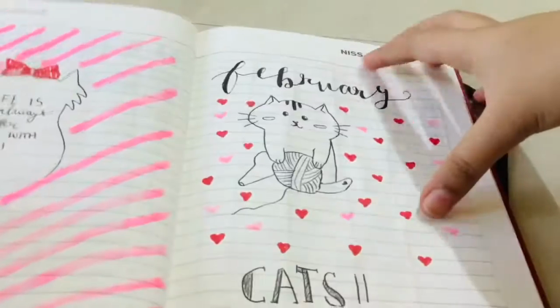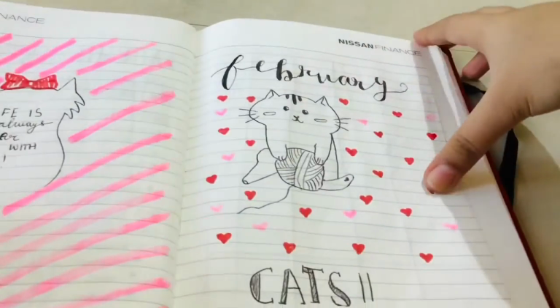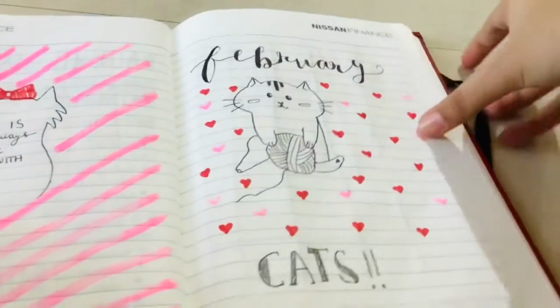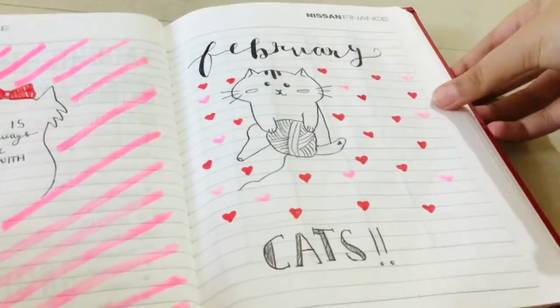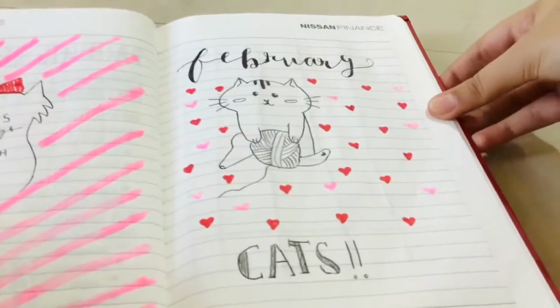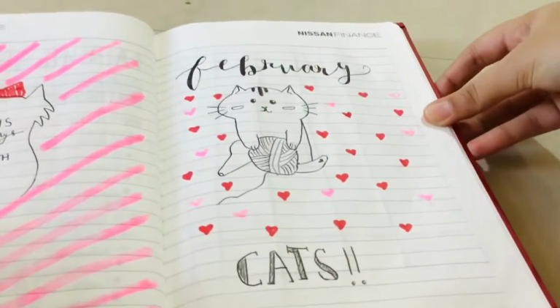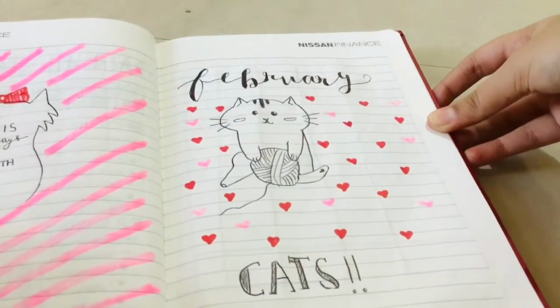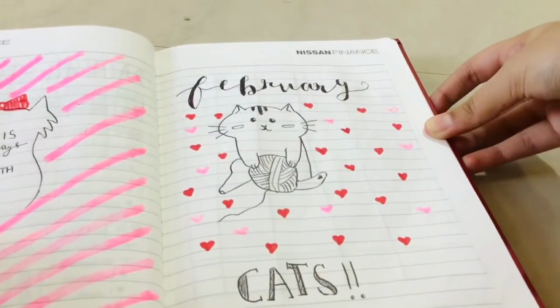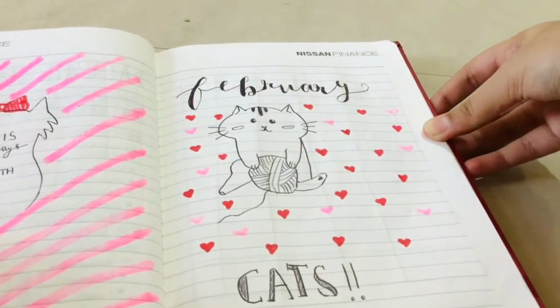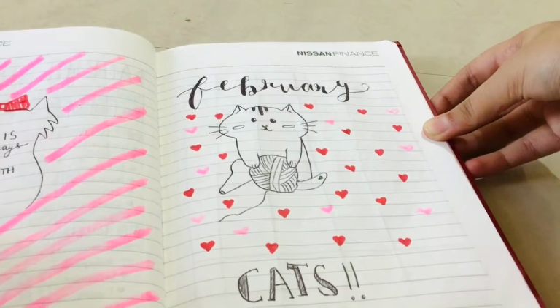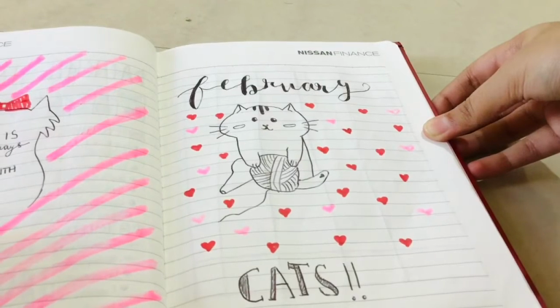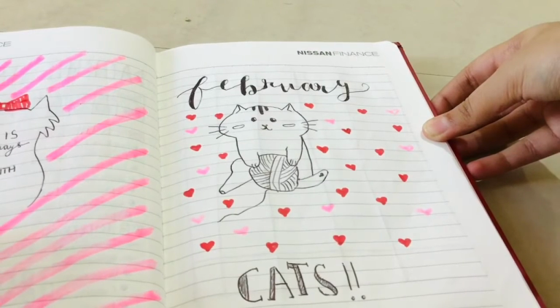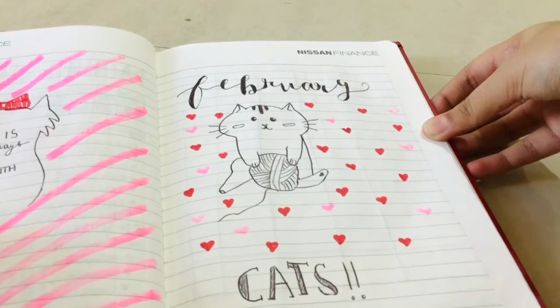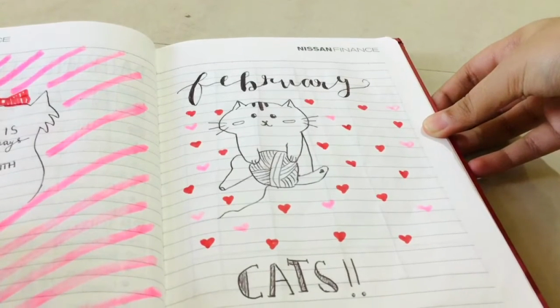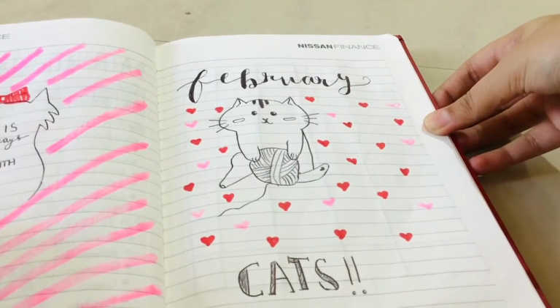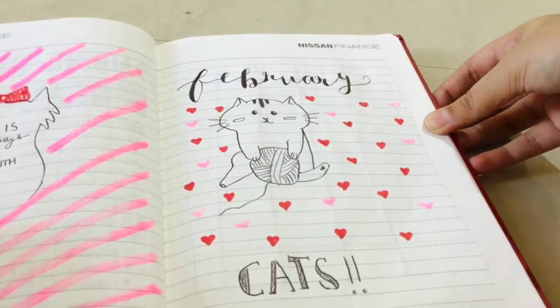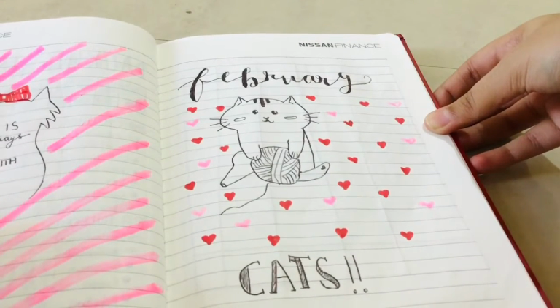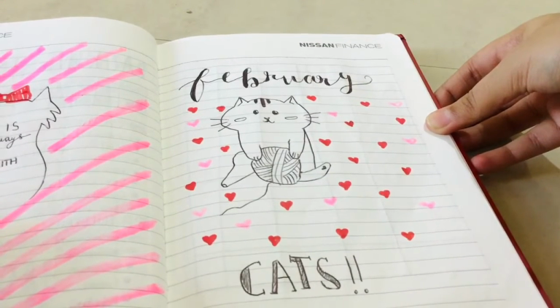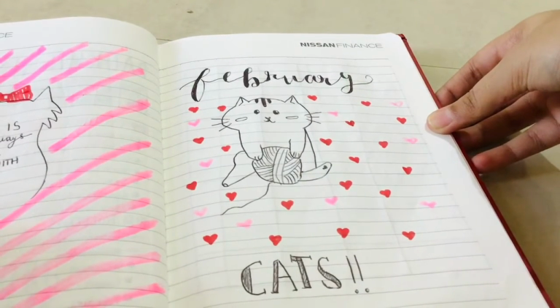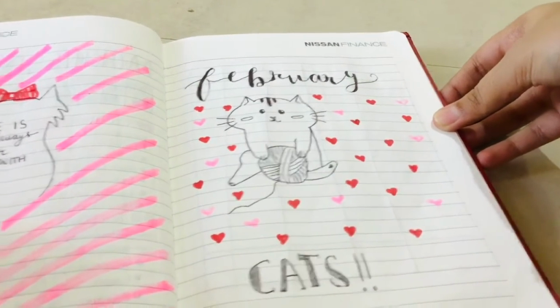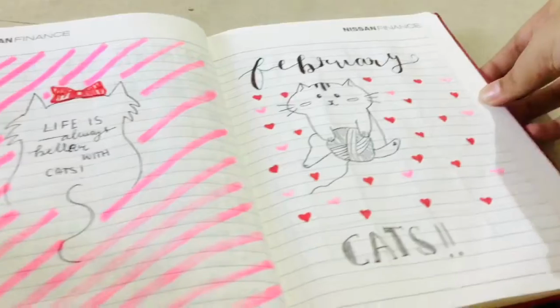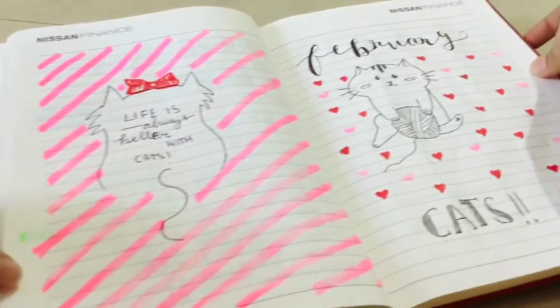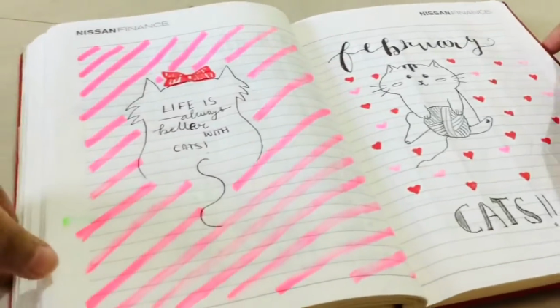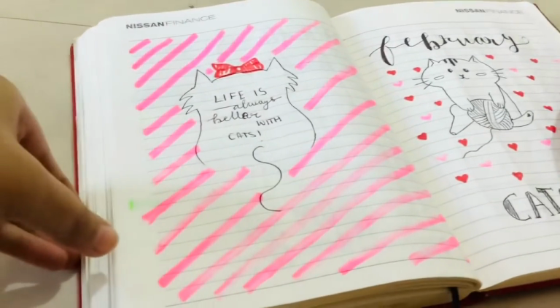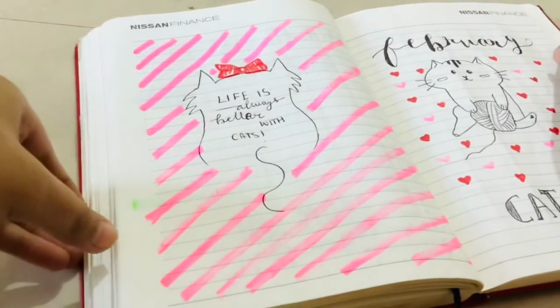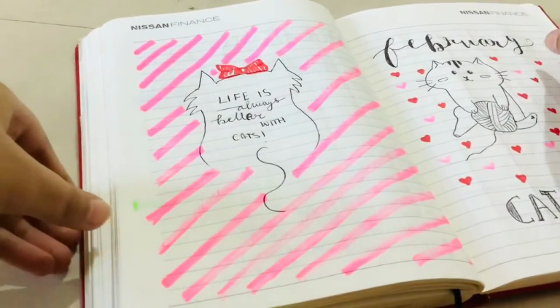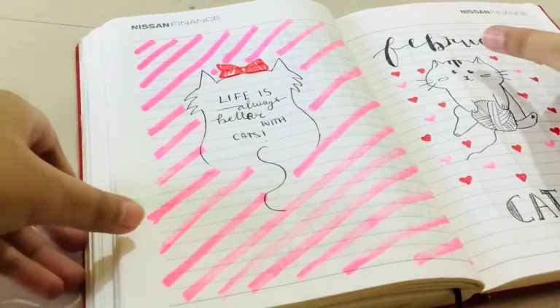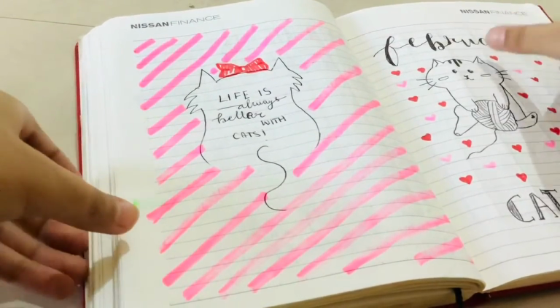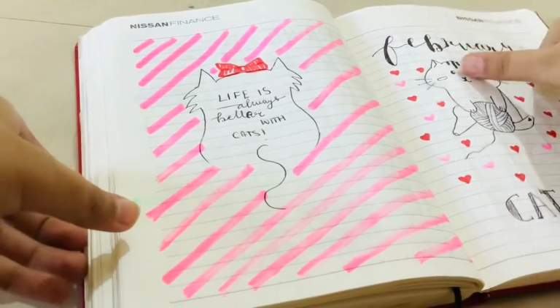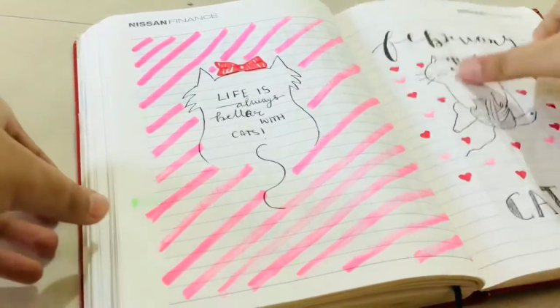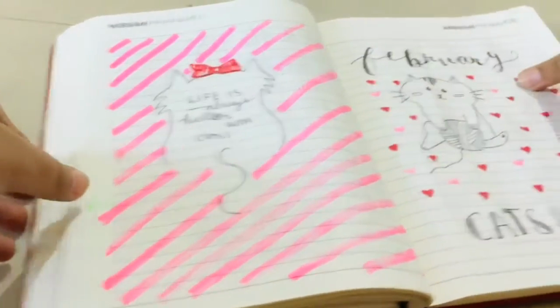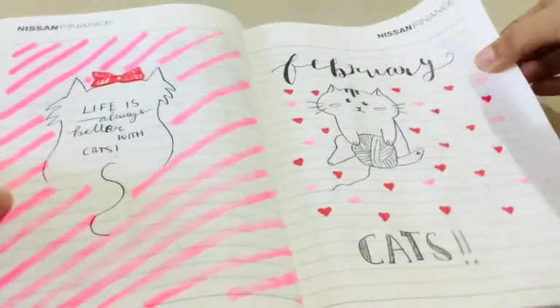Now we have February, which I kept themed around cats because I love cats, and there's Valentine's Day in there as well. So this is what I've drawn, and then I have a quote on the other side which says, 'Life is always better with cats.'